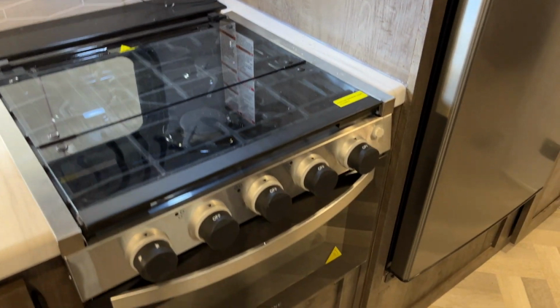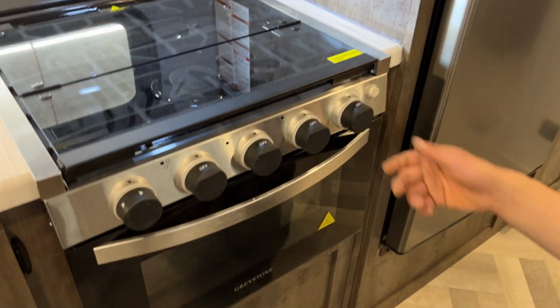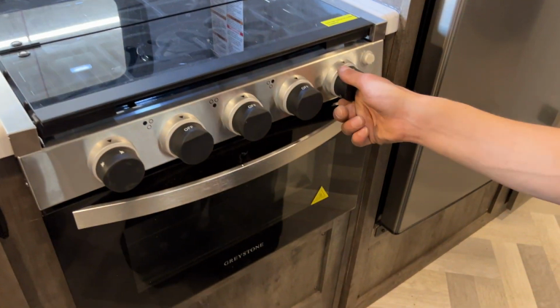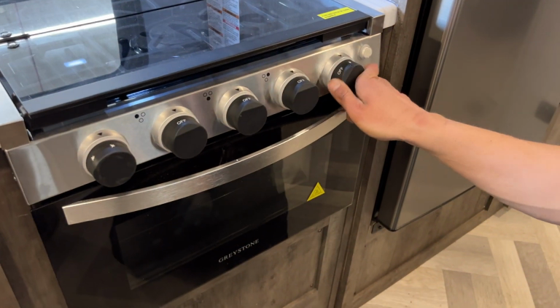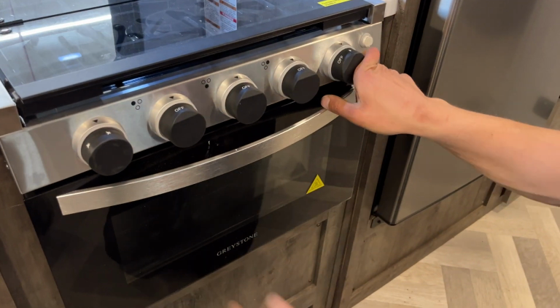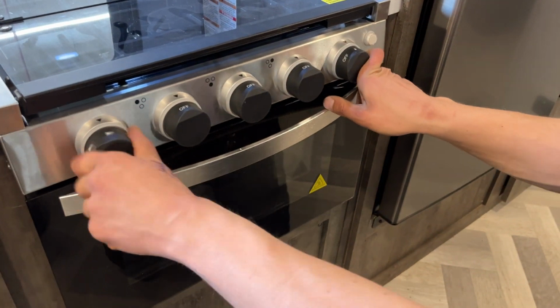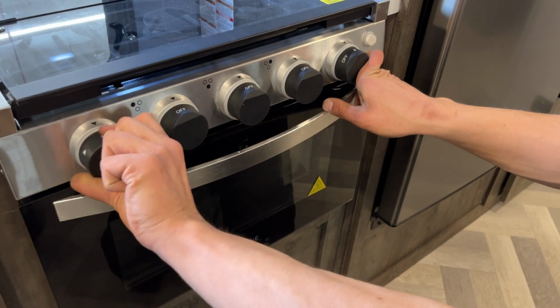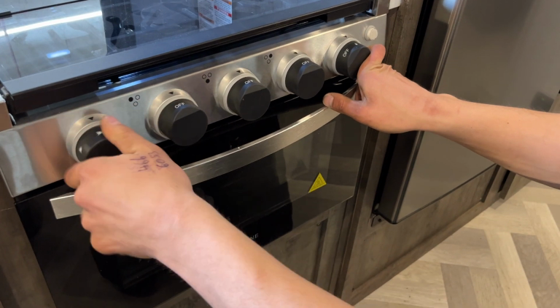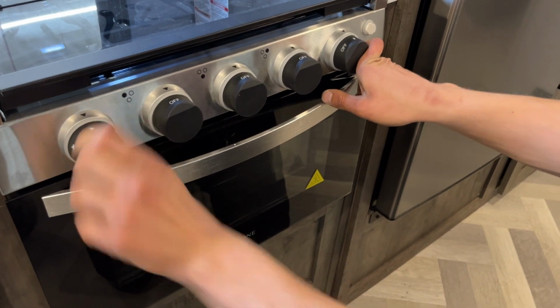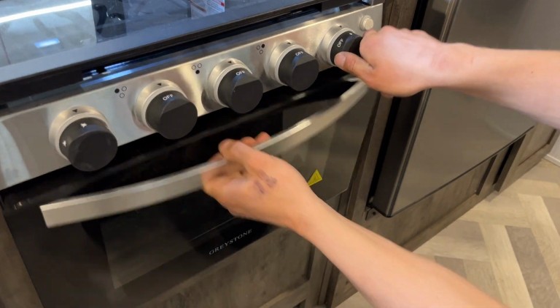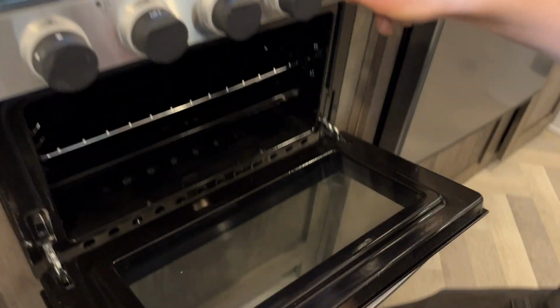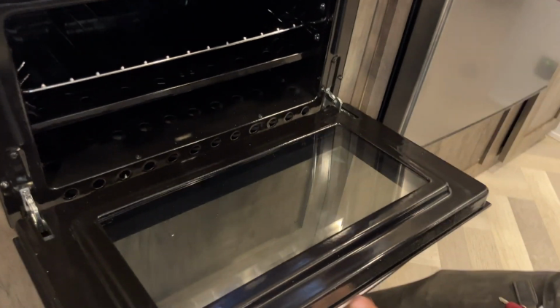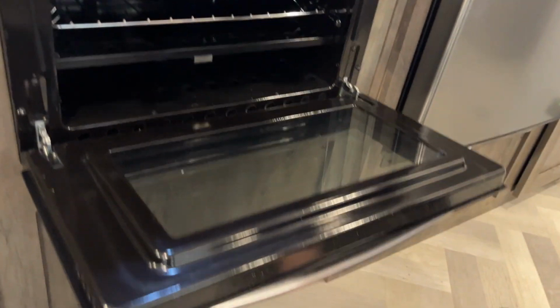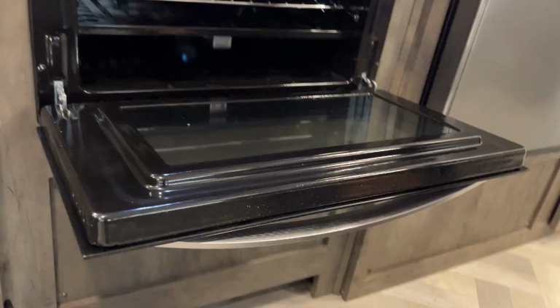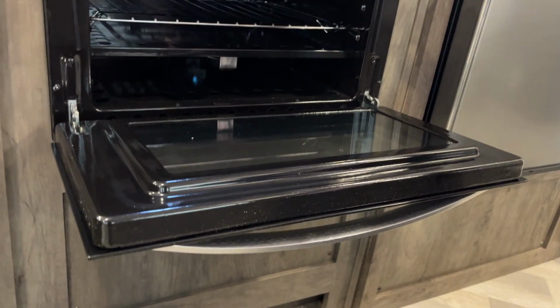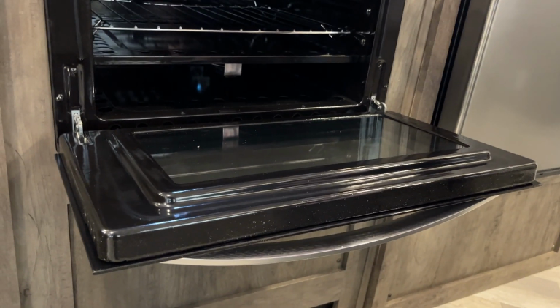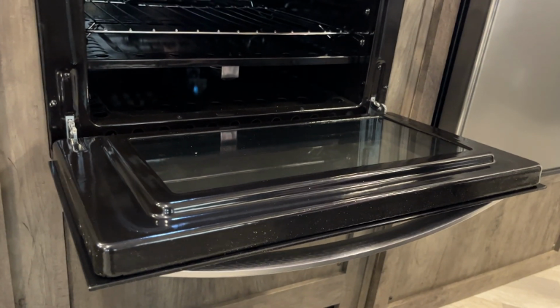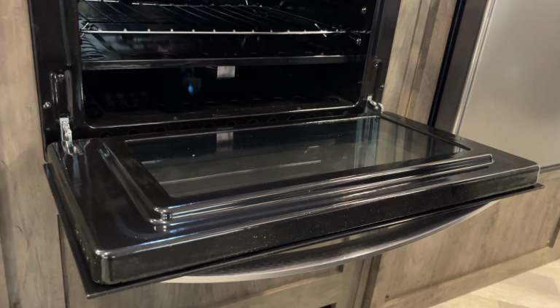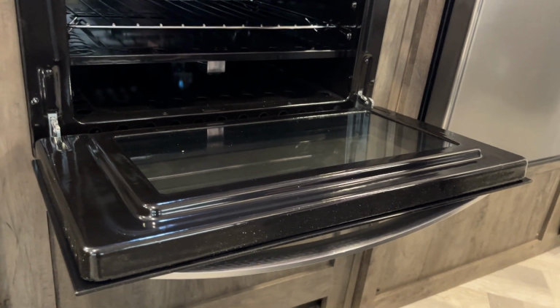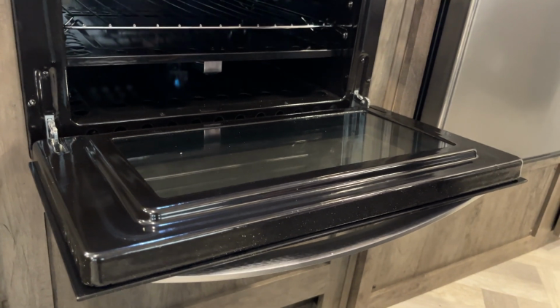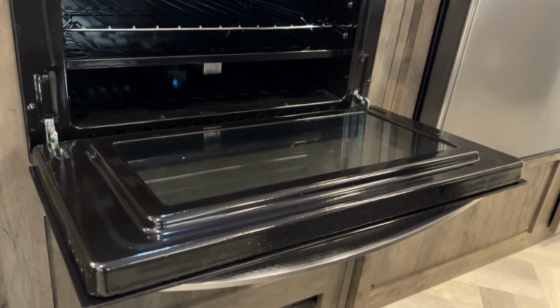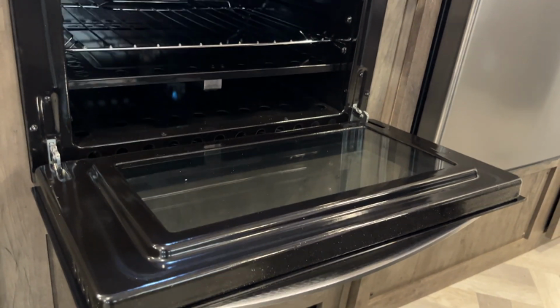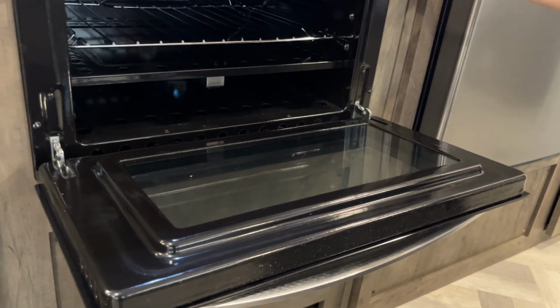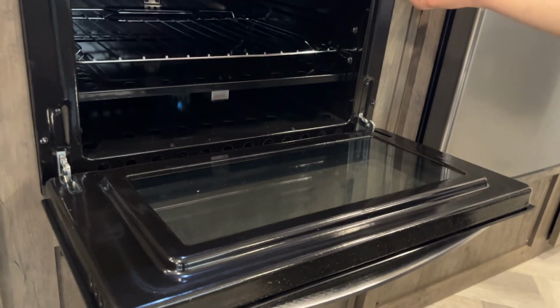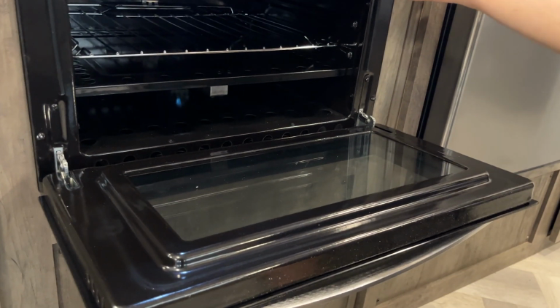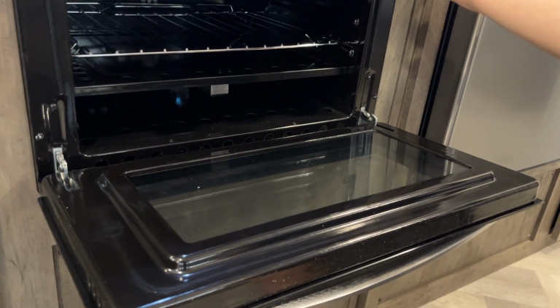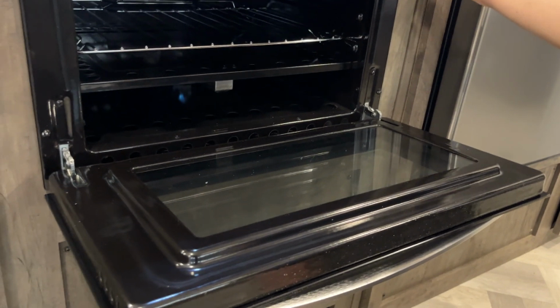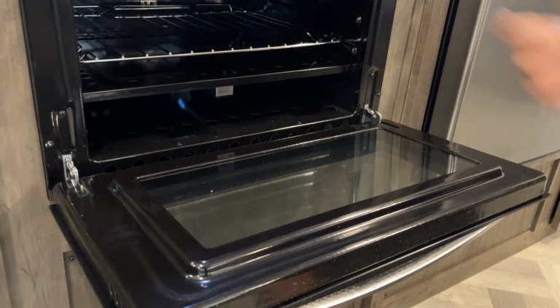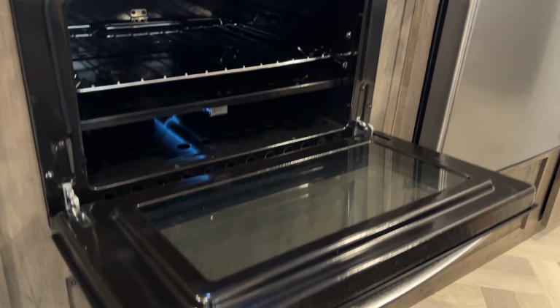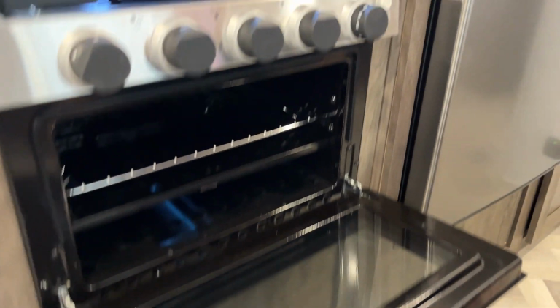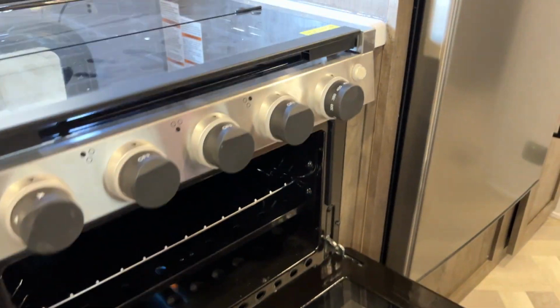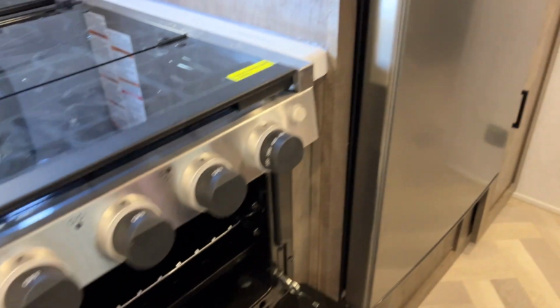For the oven, turn that knob over to the flame setting with the sparker, and once it clears the area you'll see the pilot light get going. Once you have it going, hold the knob in for a few more seconds, then release — the flame will hold itself. Turn up to your desired temperature and off she goes.